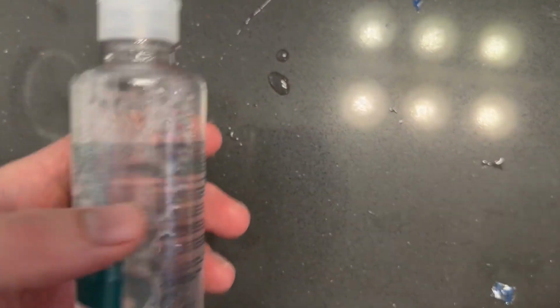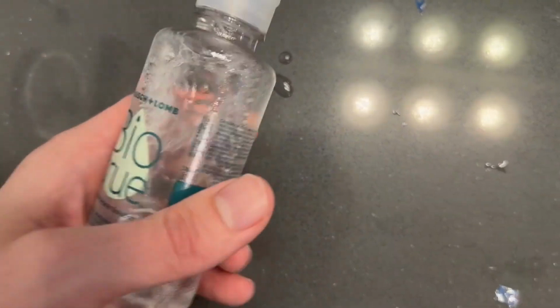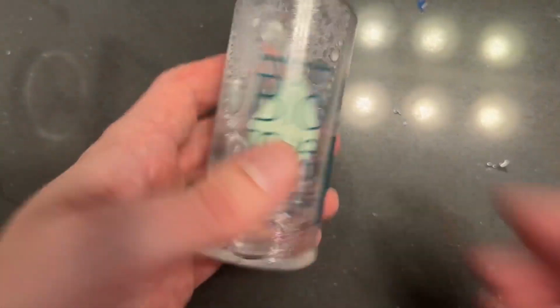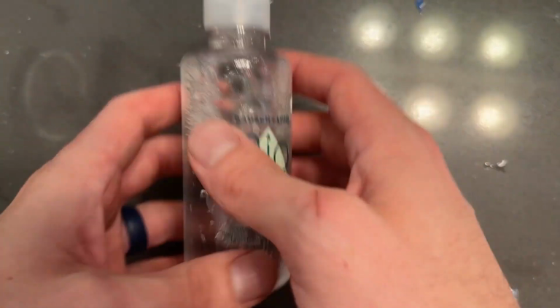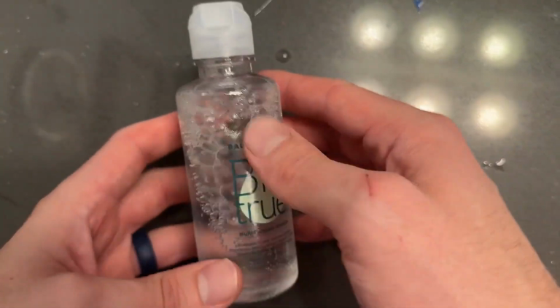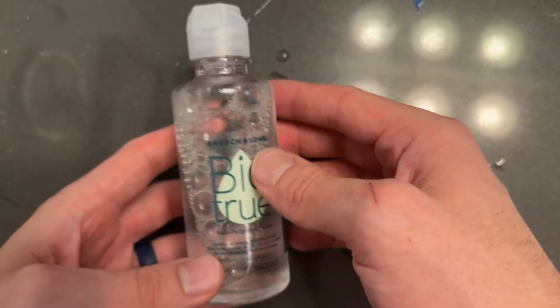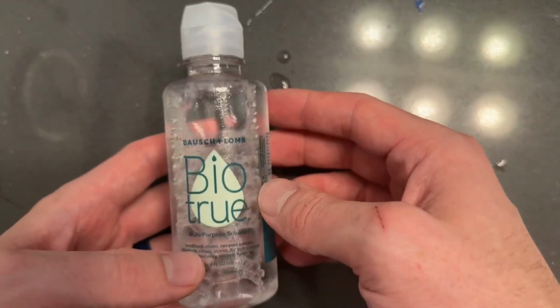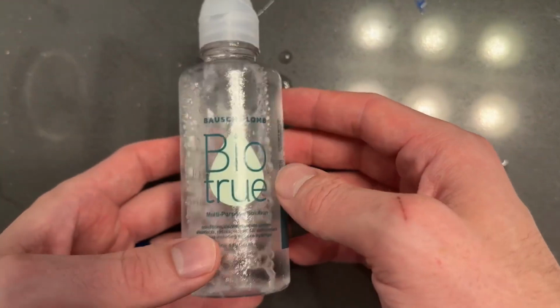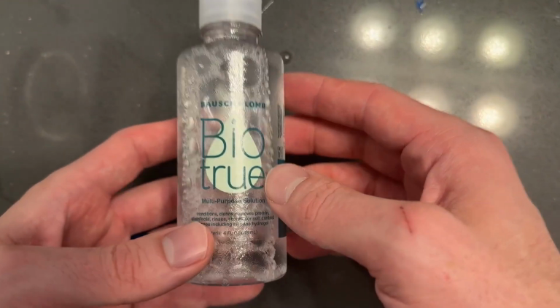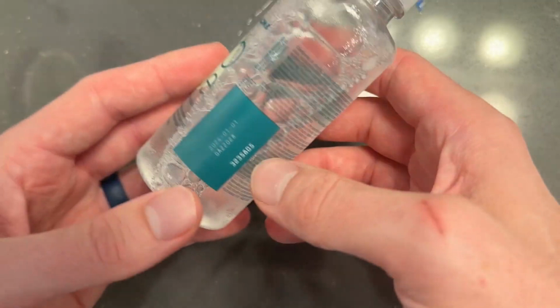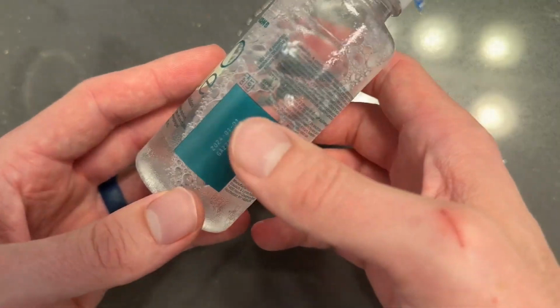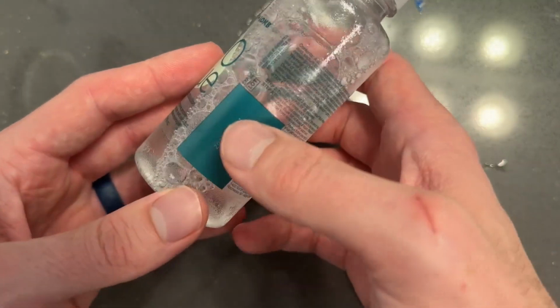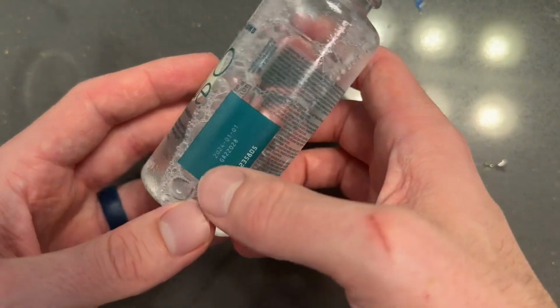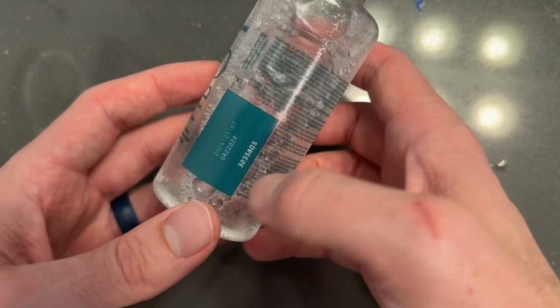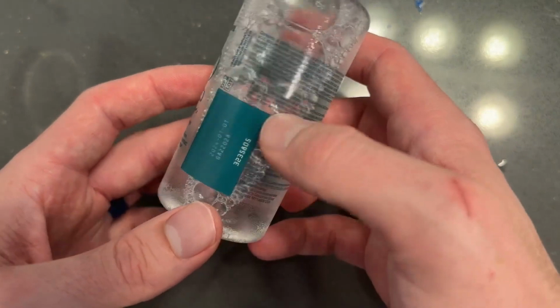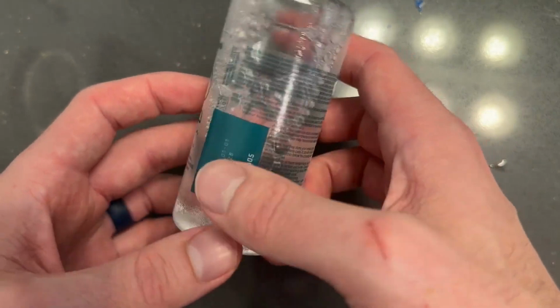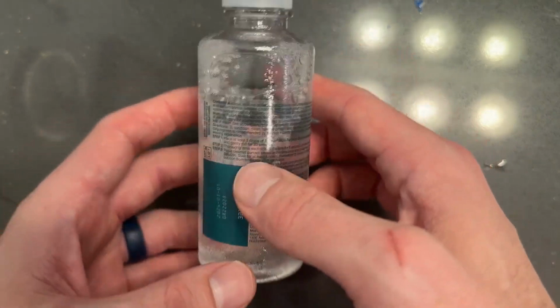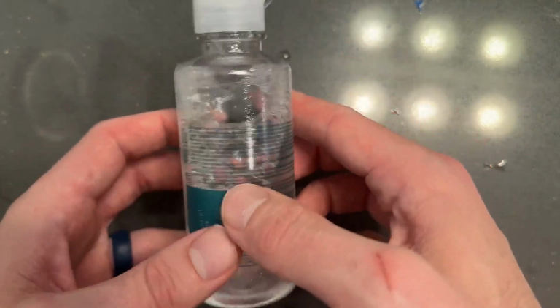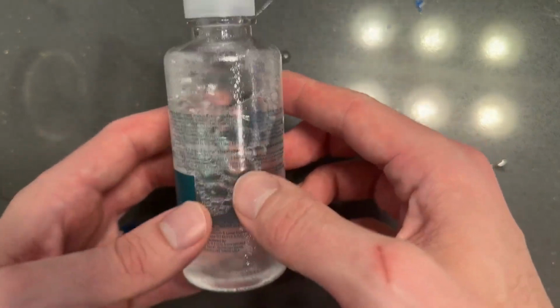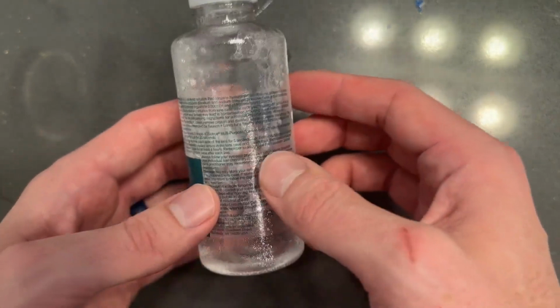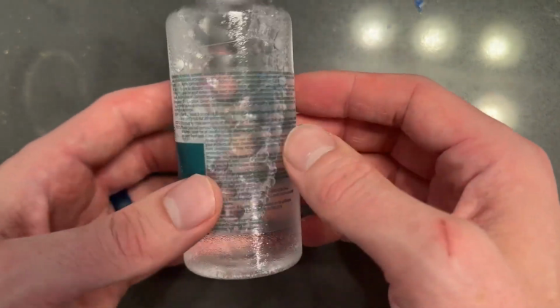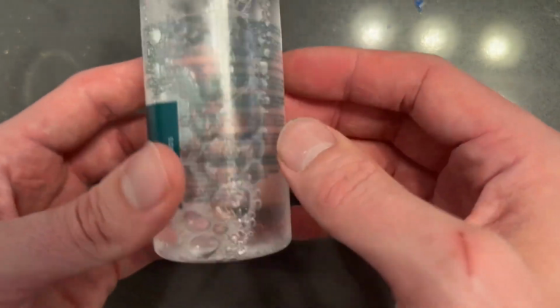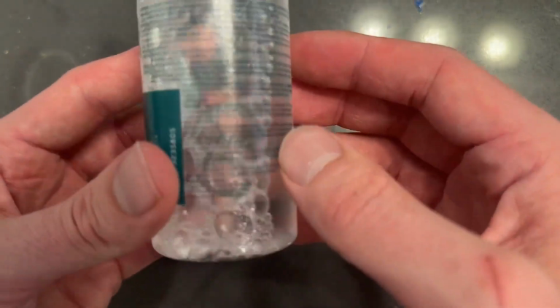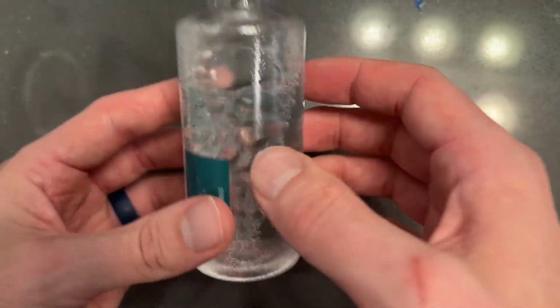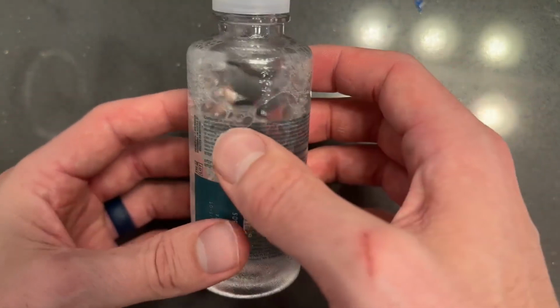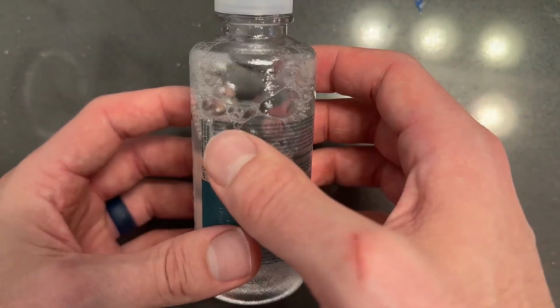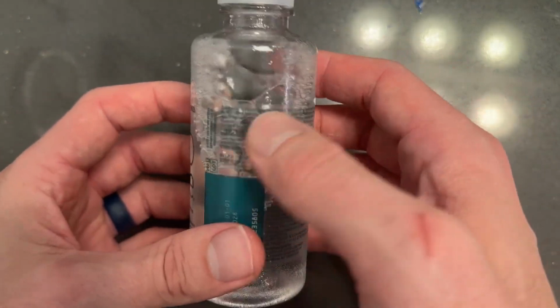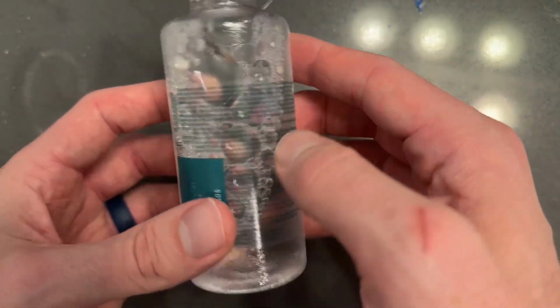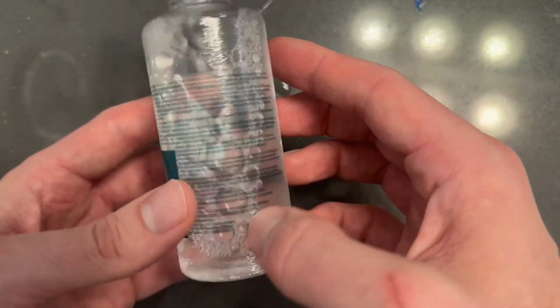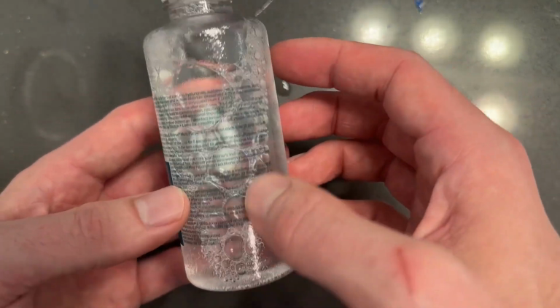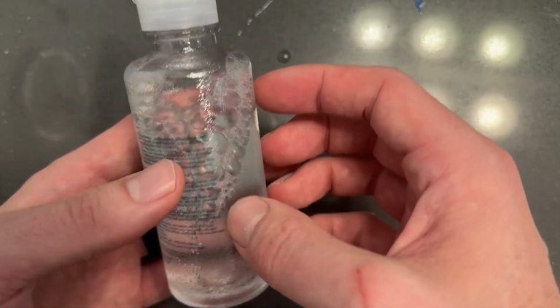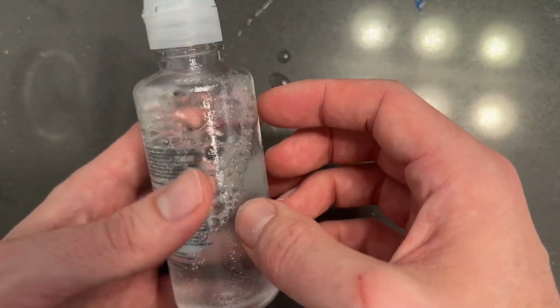Here's what it looks like outside of the box. It does have the expiration date here, so be sure to be mindful of that when using it, just in case. And it does have all the active ingredients listed here if you wanted to go through and read those.